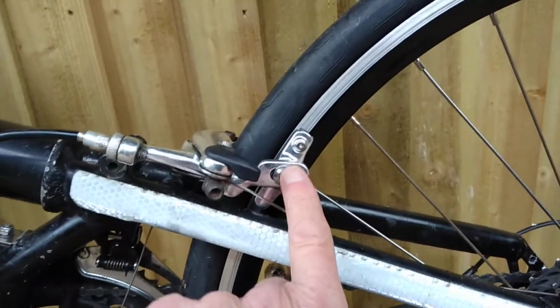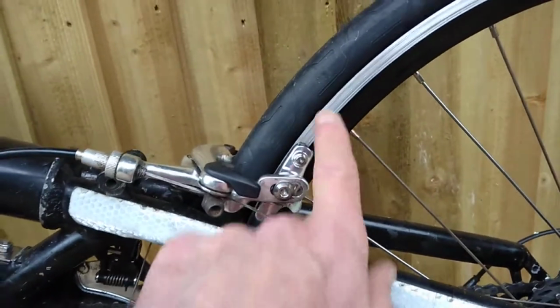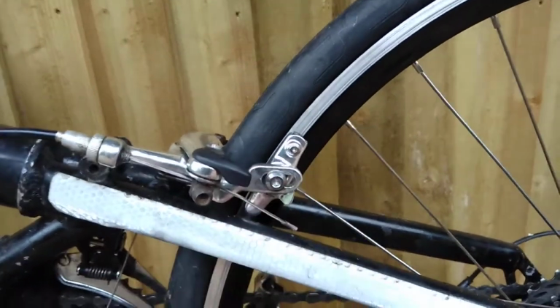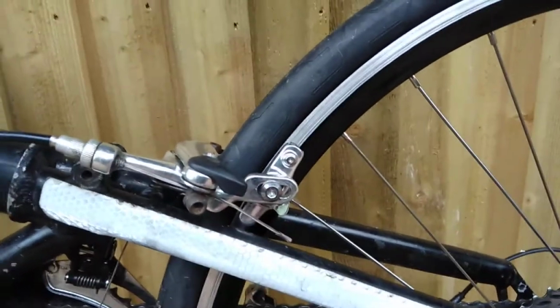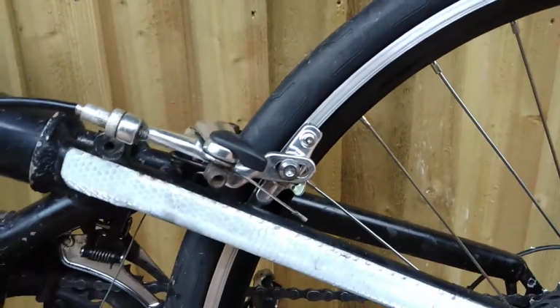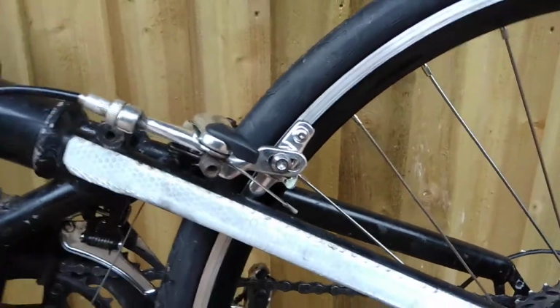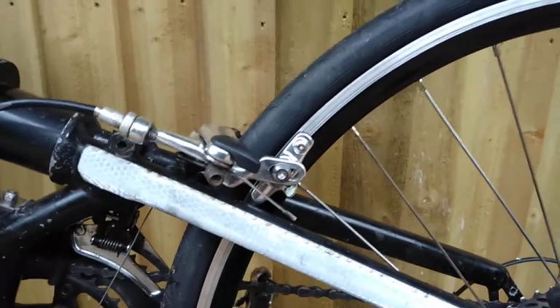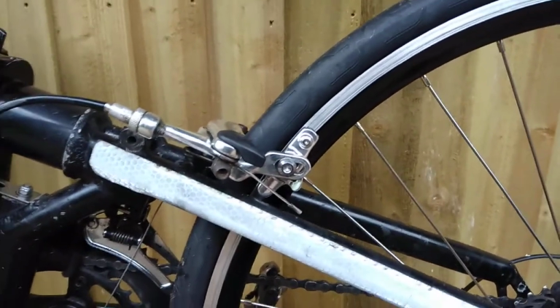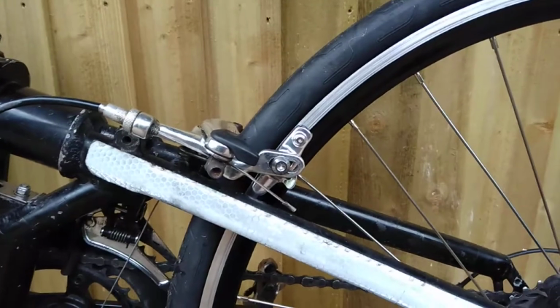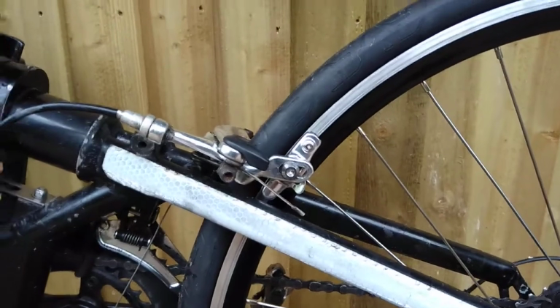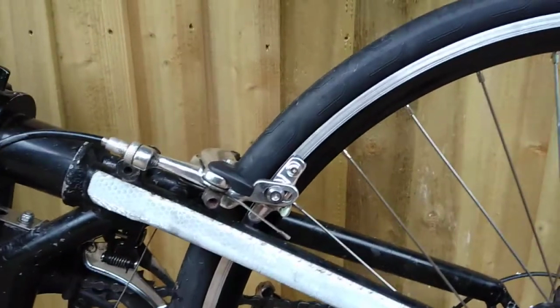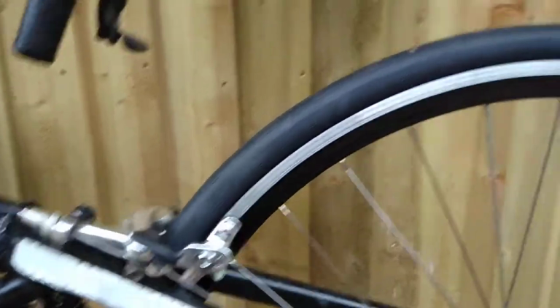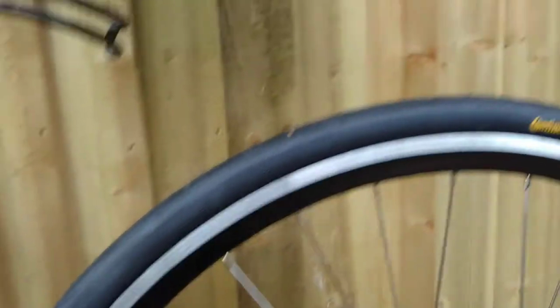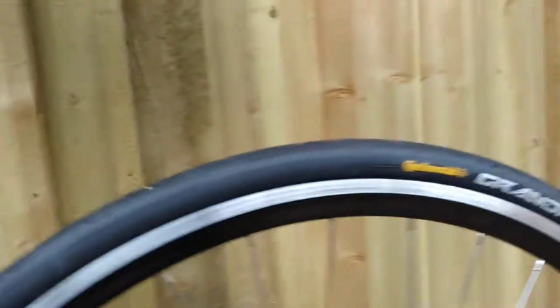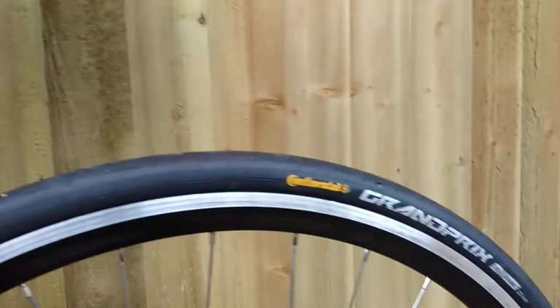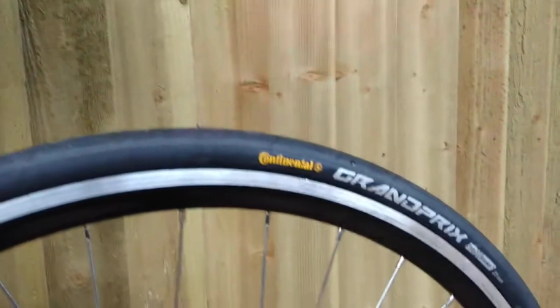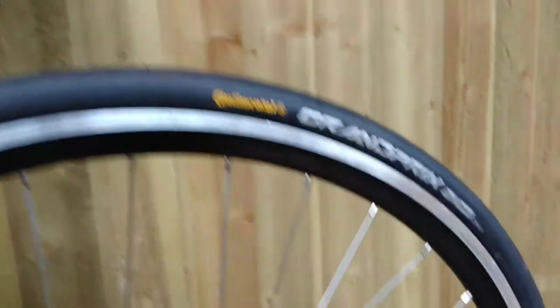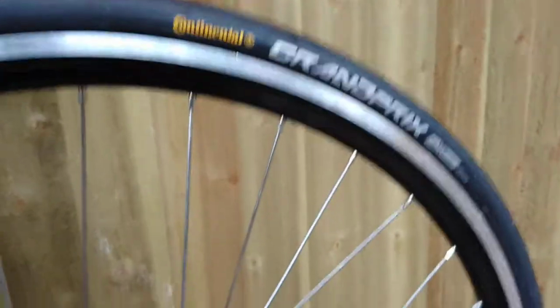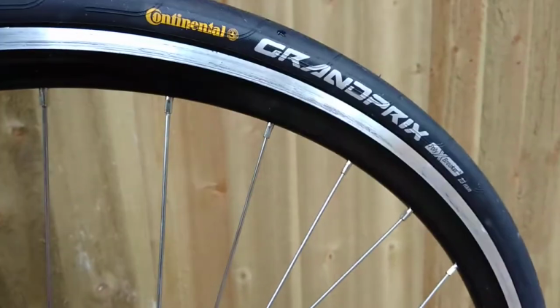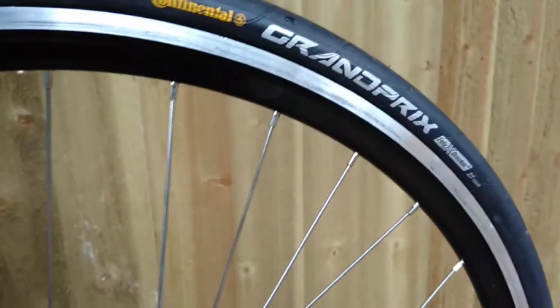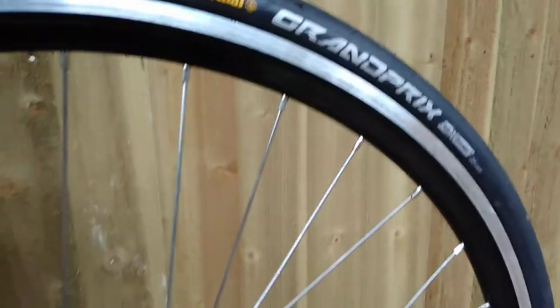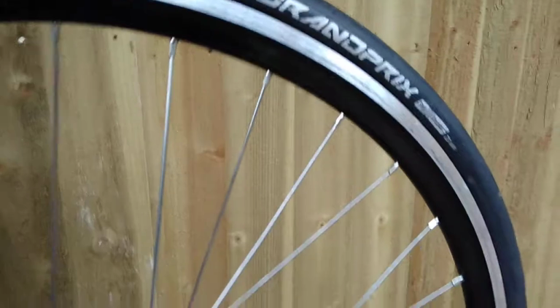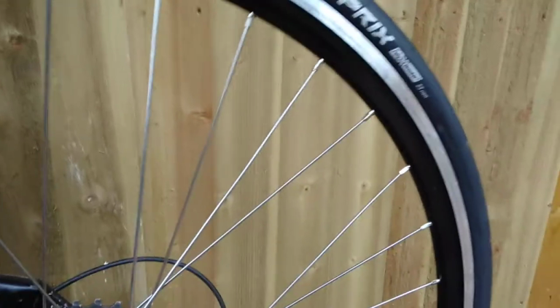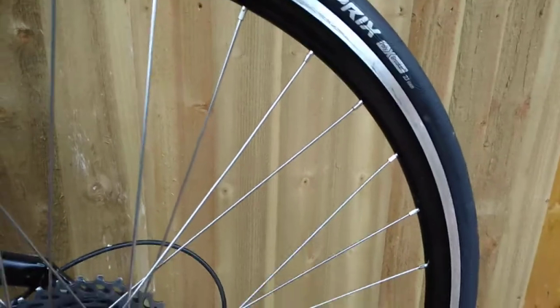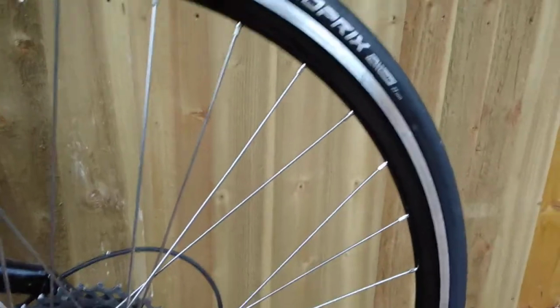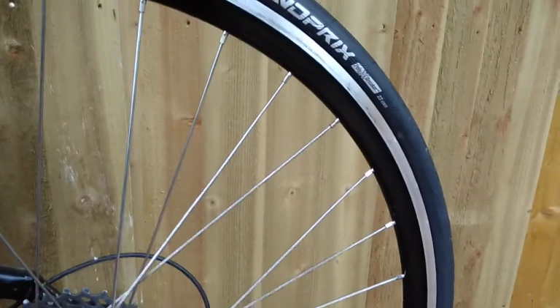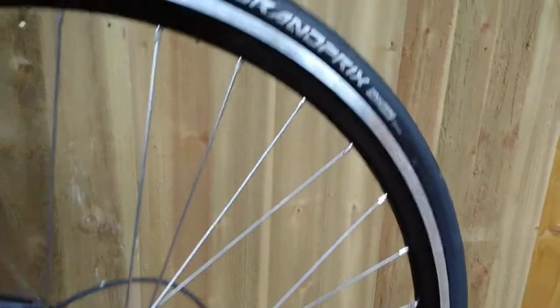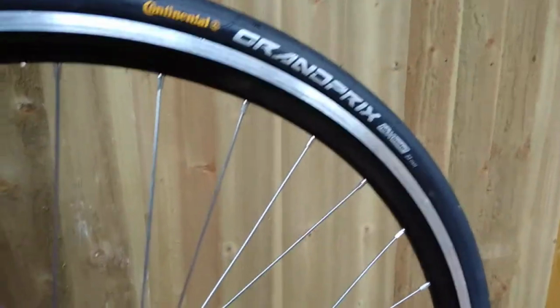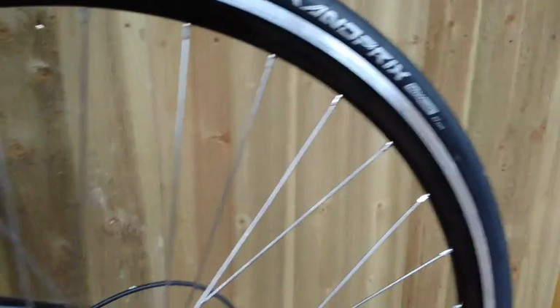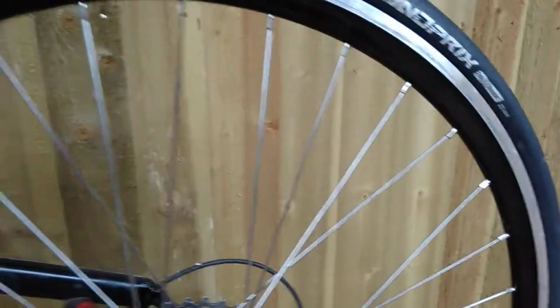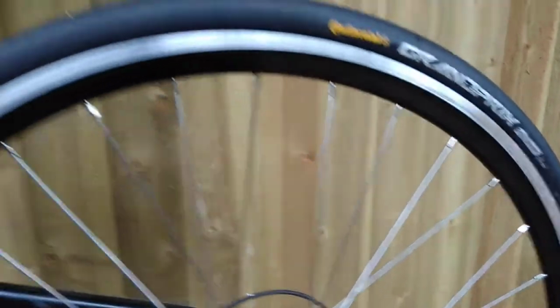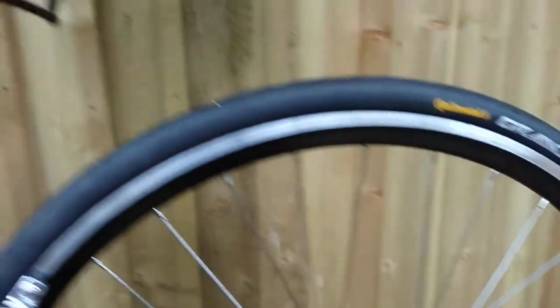And there's your second wheel, and that's it, that's it done. This is a Grand Prix 23 wheel, so you've got the speed with that as well.